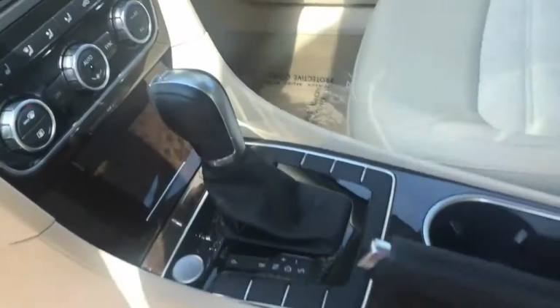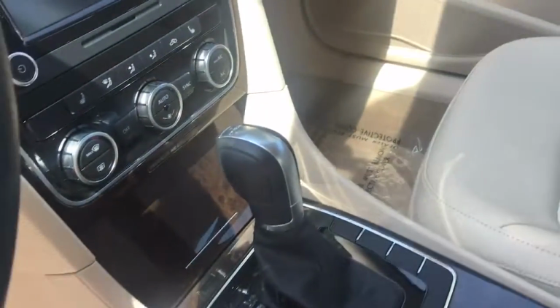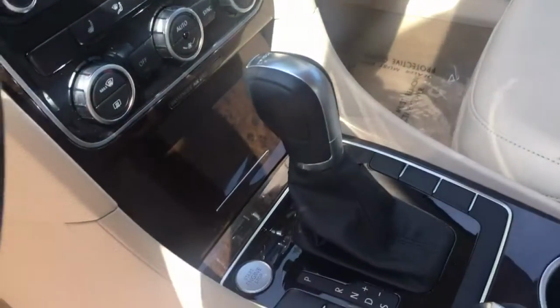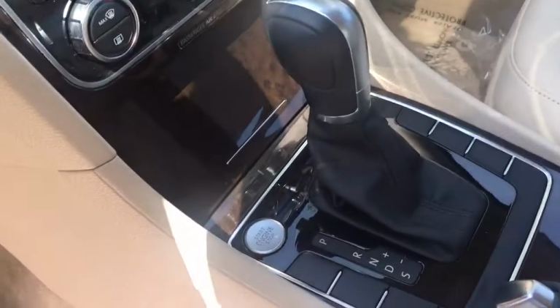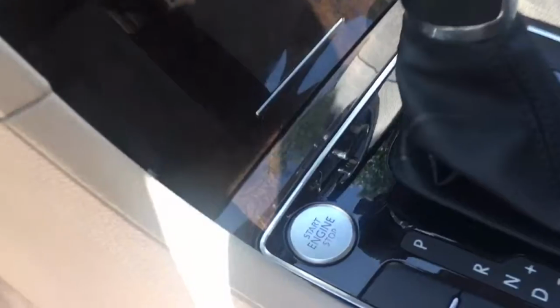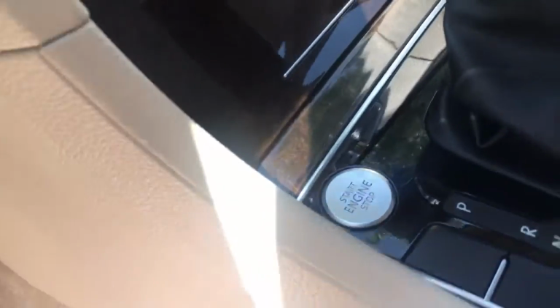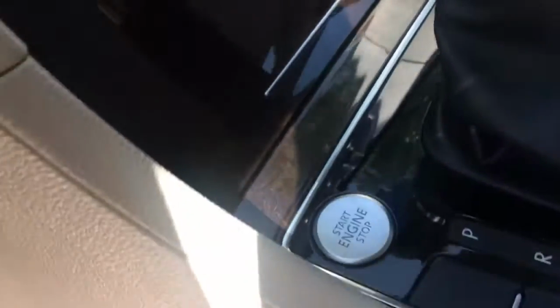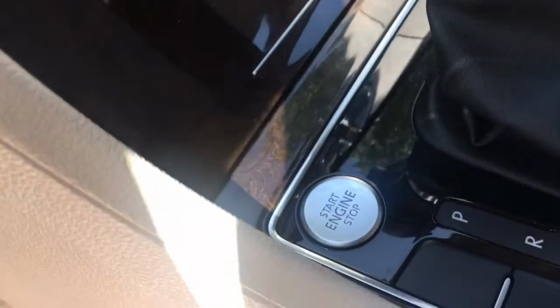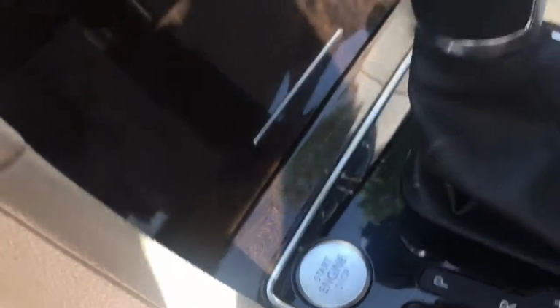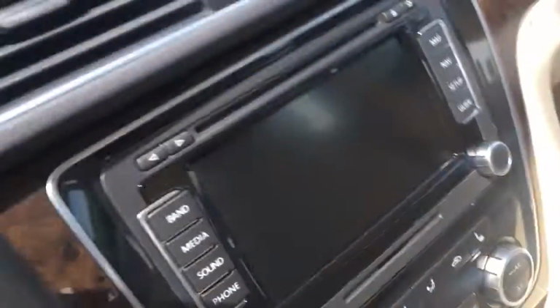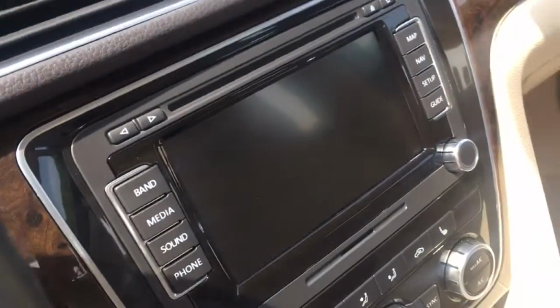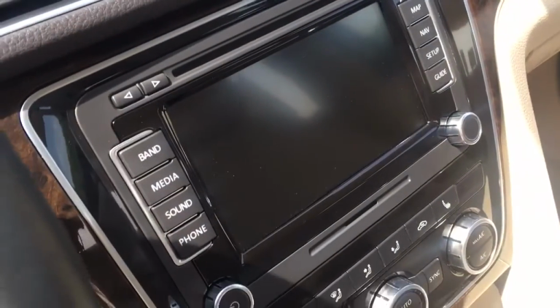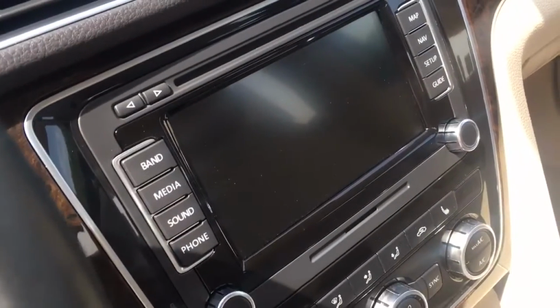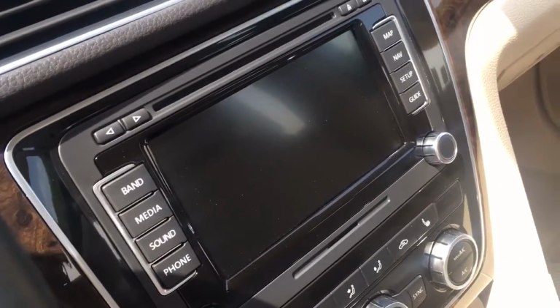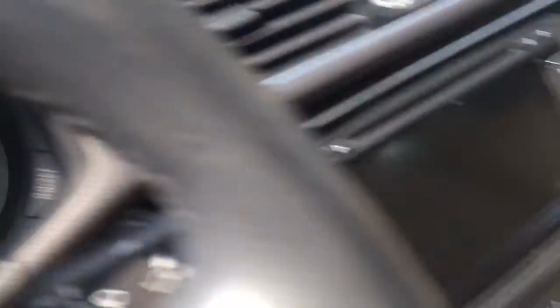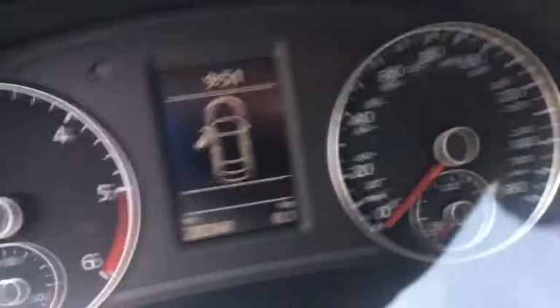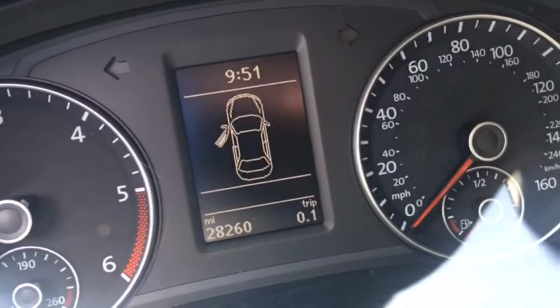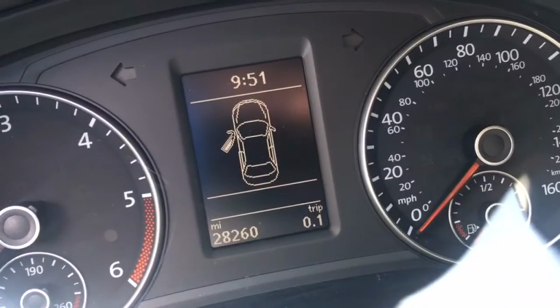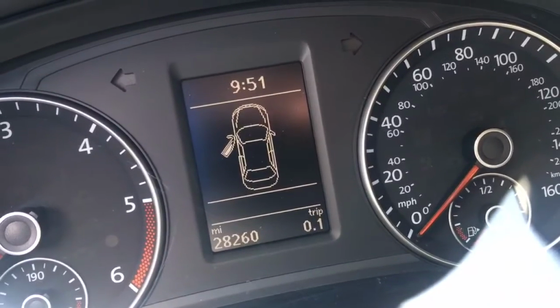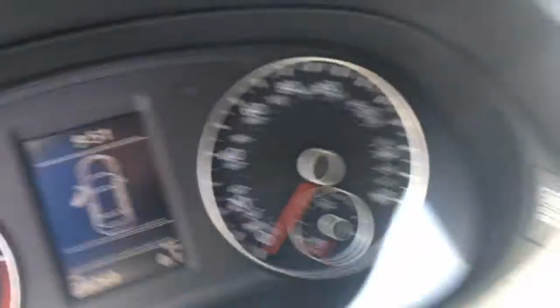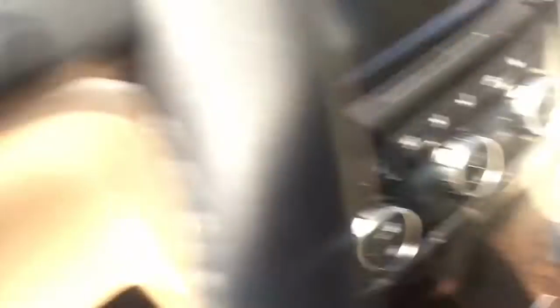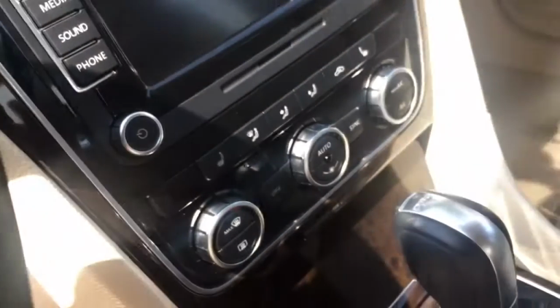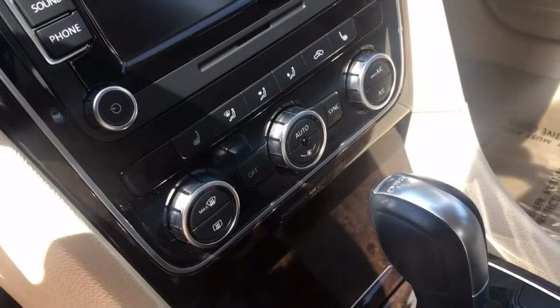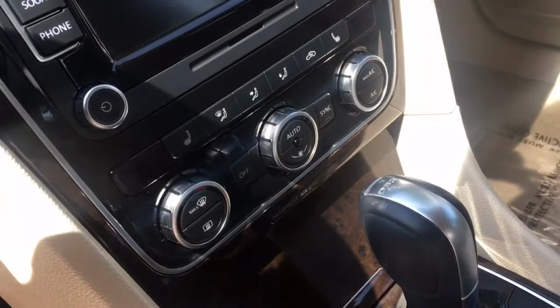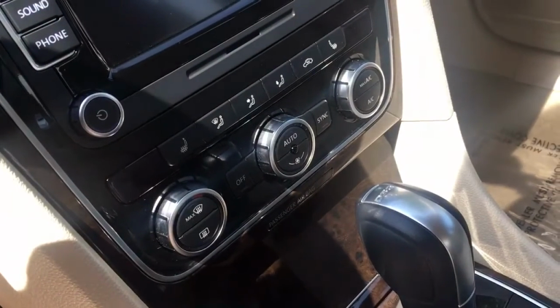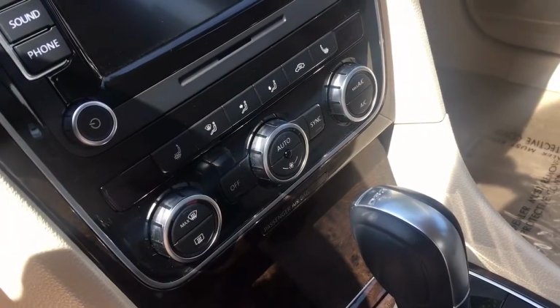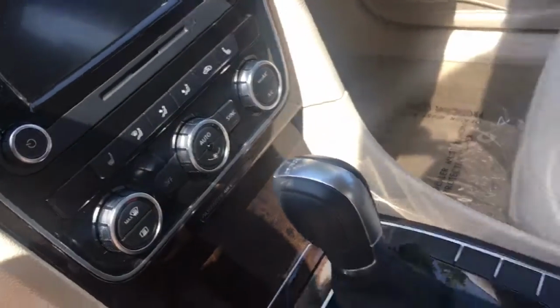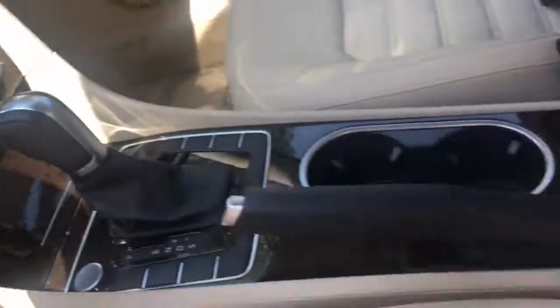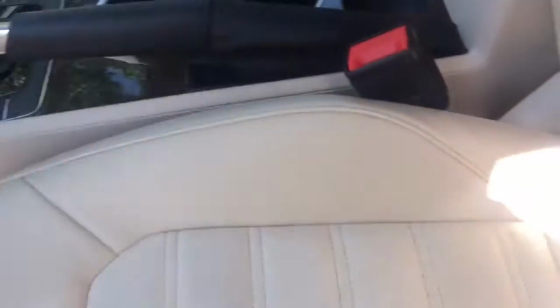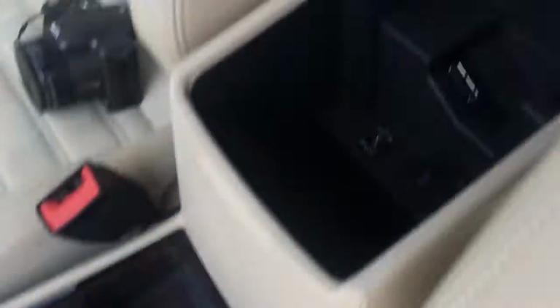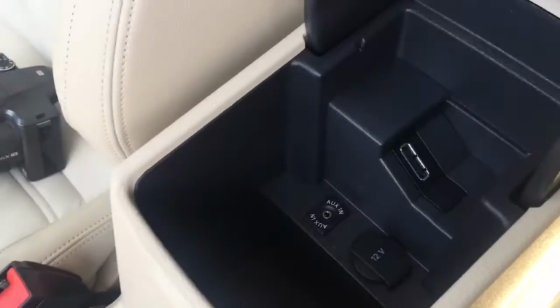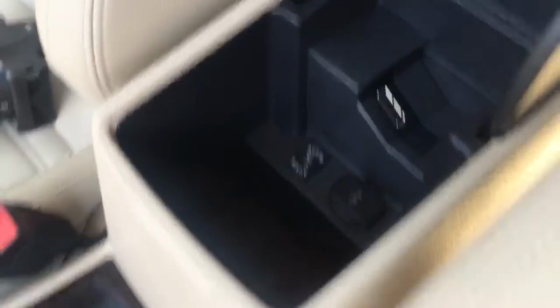Automatic transmission with the manual mode. You have the push-button start. That's your screen for your navigation and your backup camera. 28,000 original miles on it. Really nice wood trim on everything. It's got heated seats. There's all your auxiliary inputs.